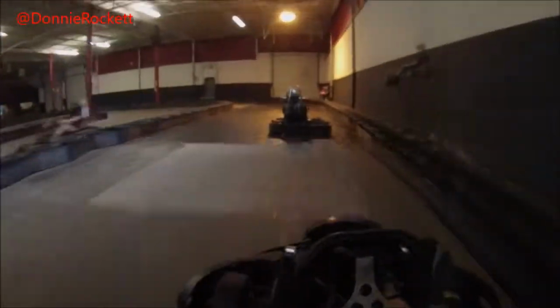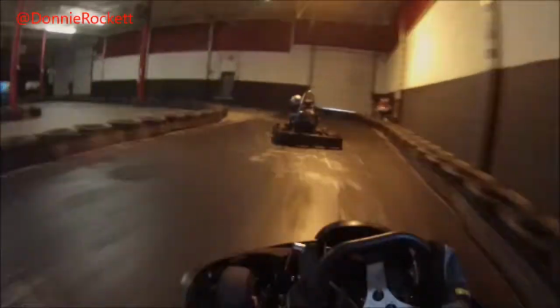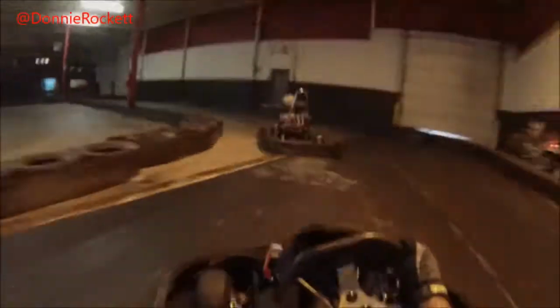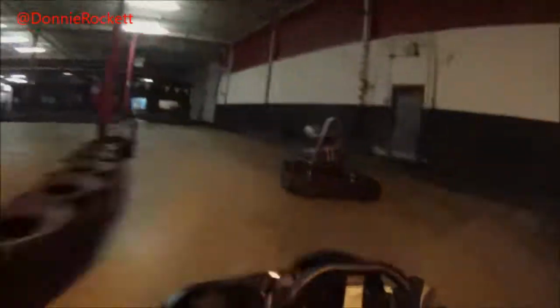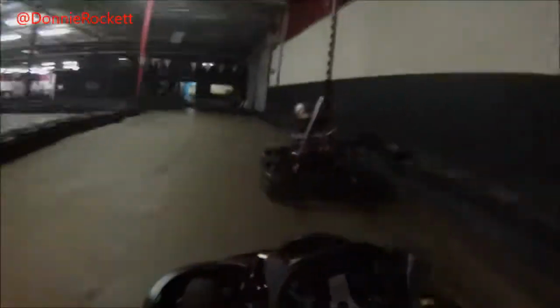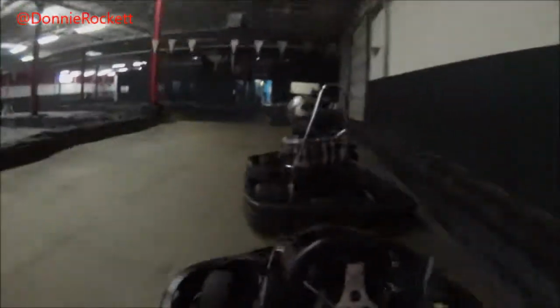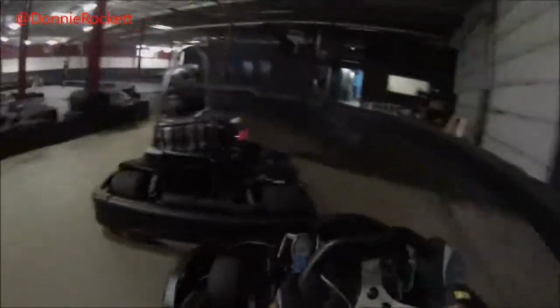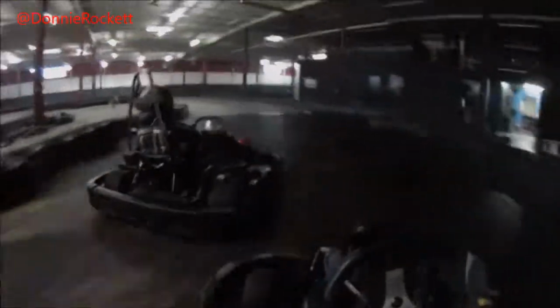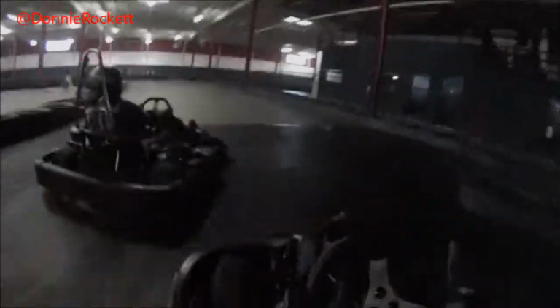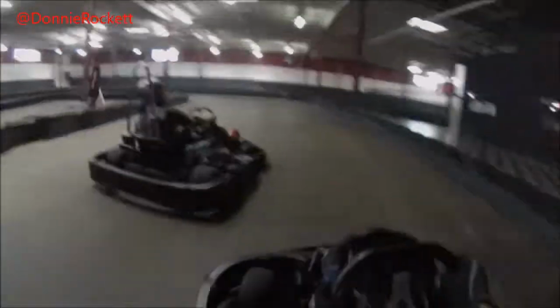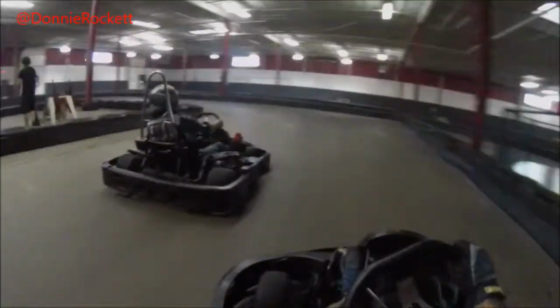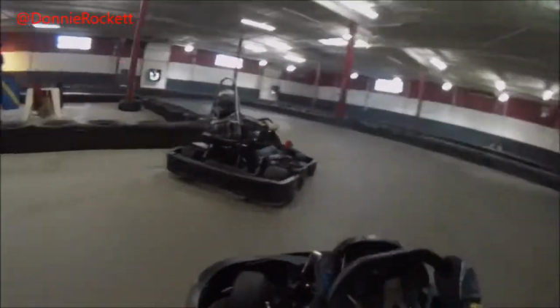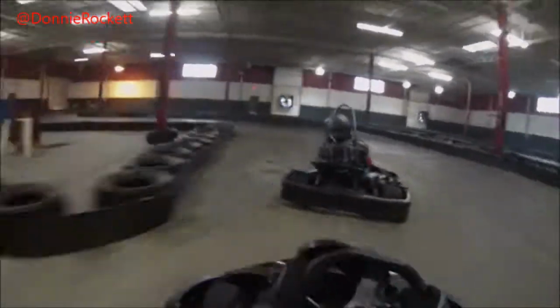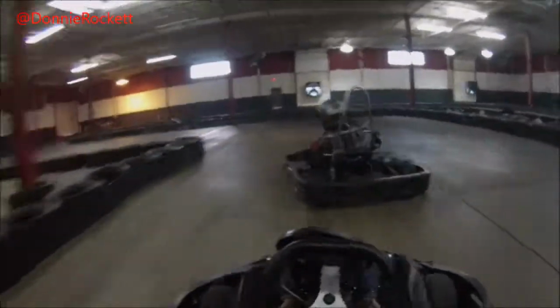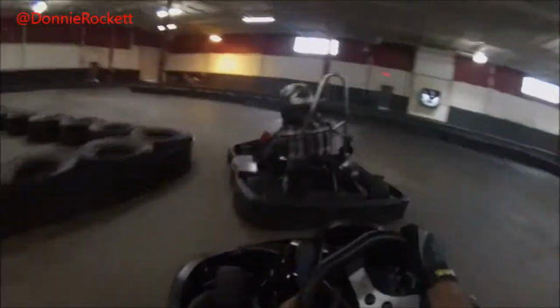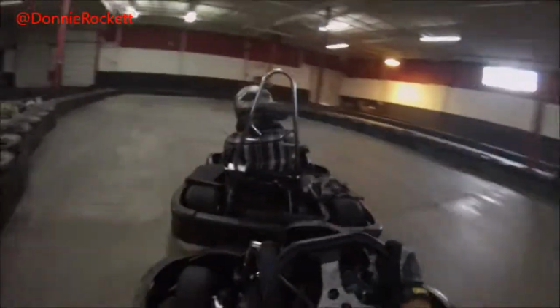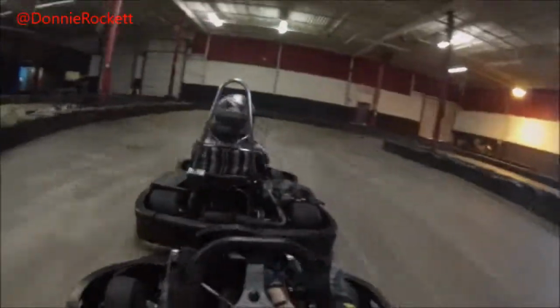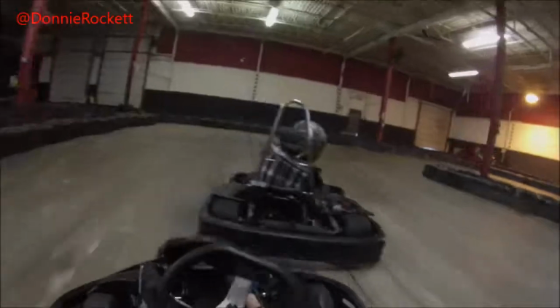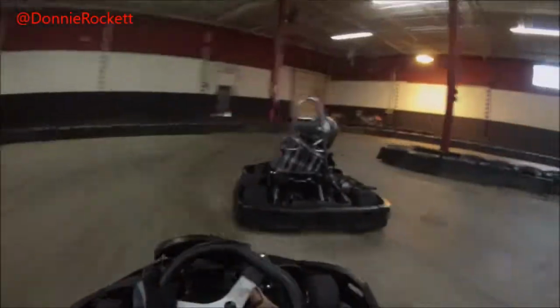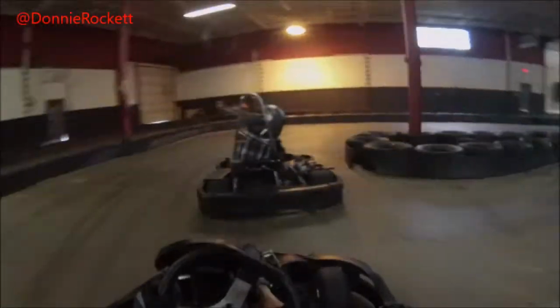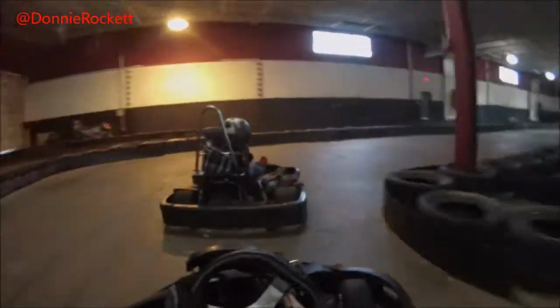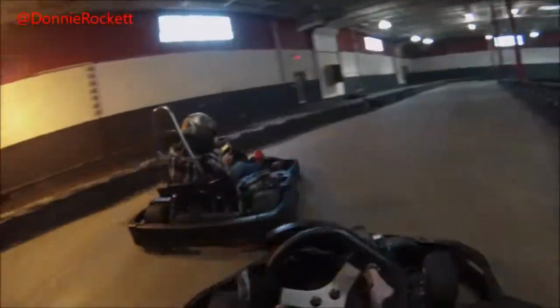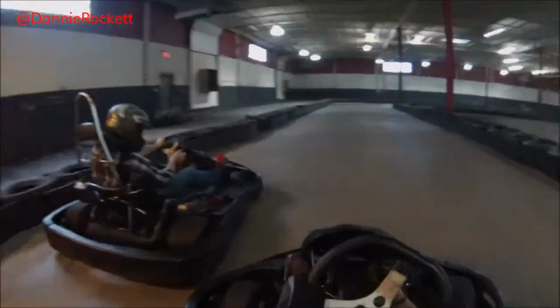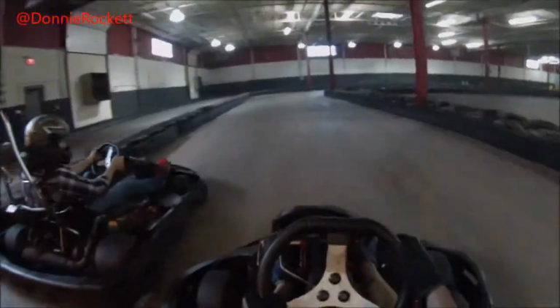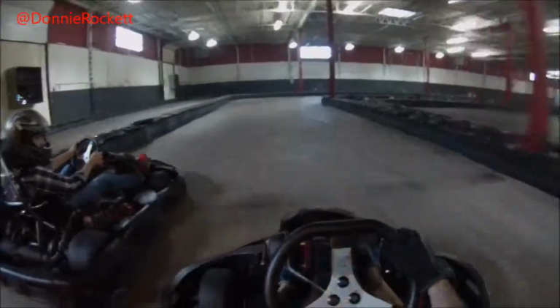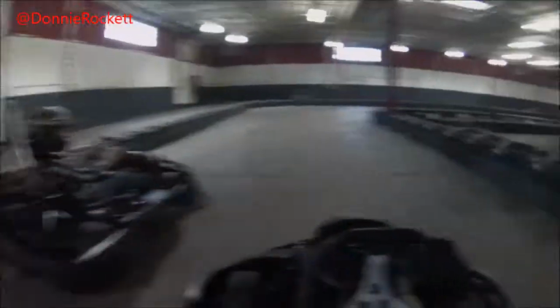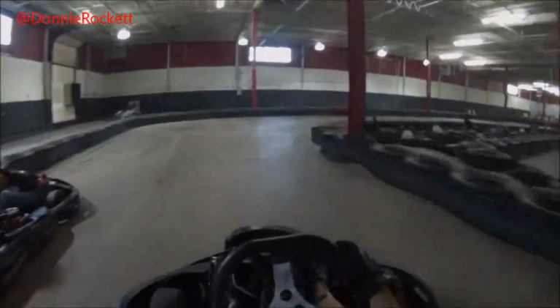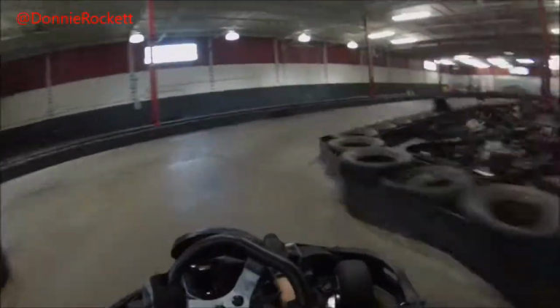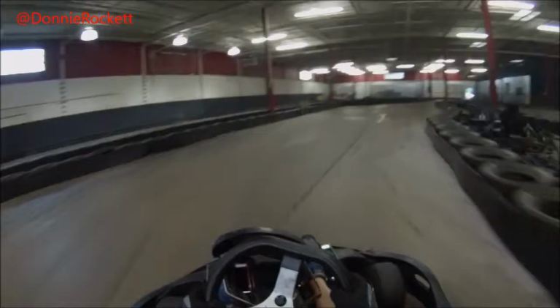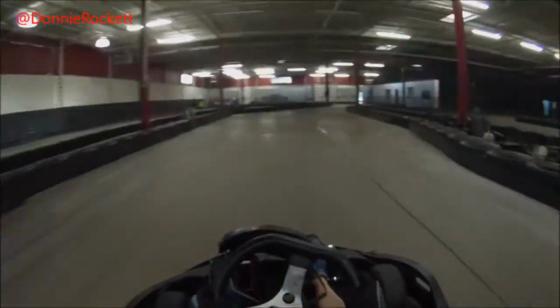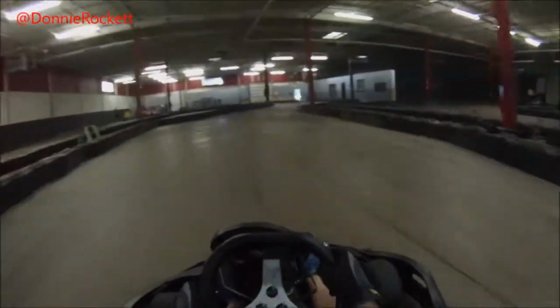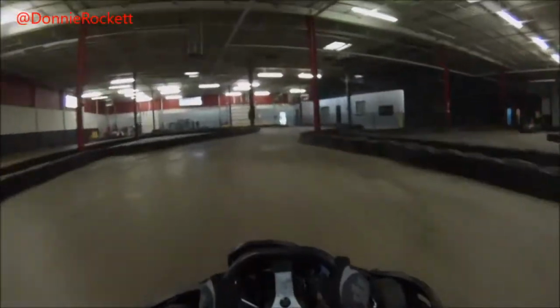I'm probably about on my 6th or 7th lap of my very first race. I'm starting to catch up with a little bit of lap traffic. All the karts are pretty competitive, pretty even with each other.